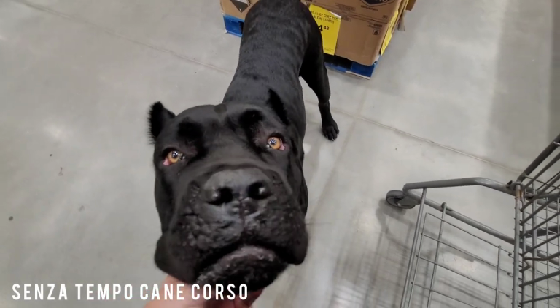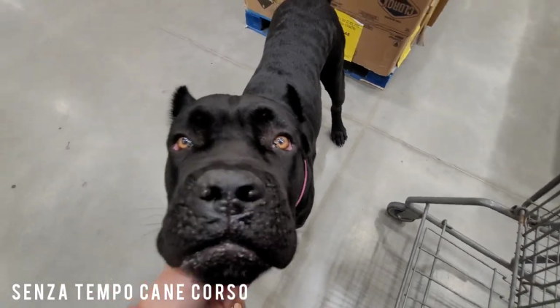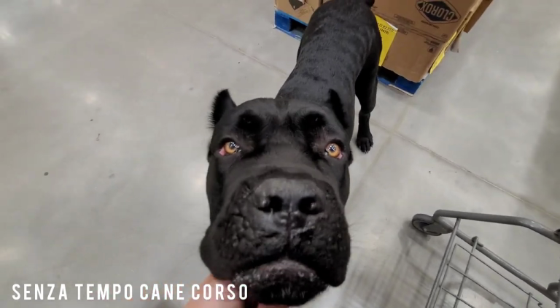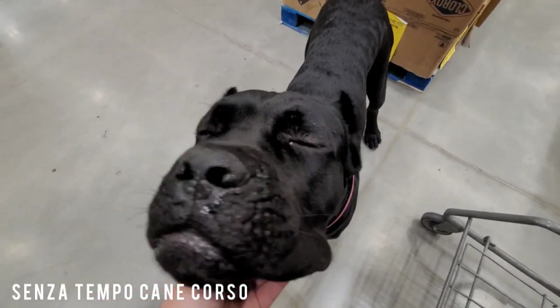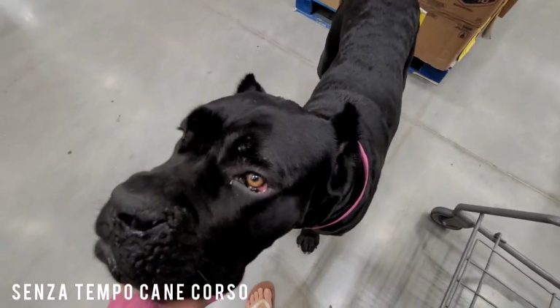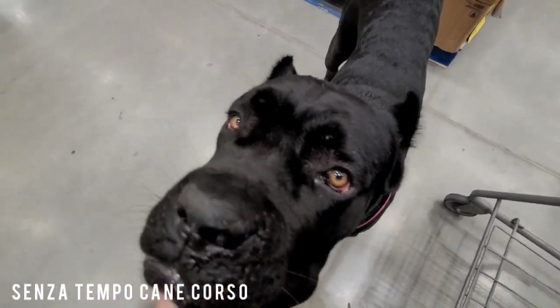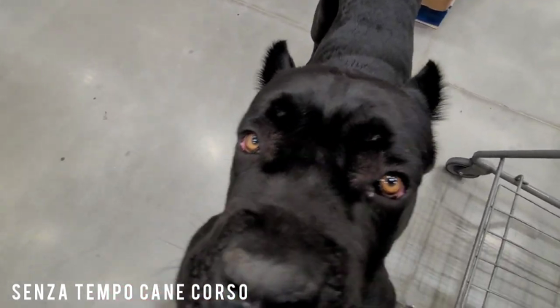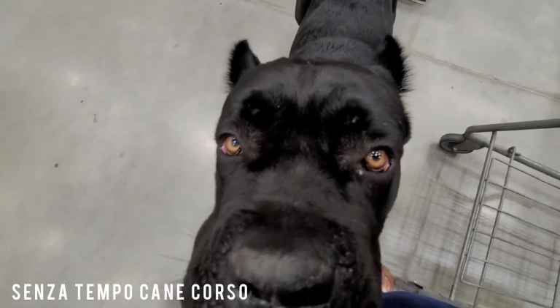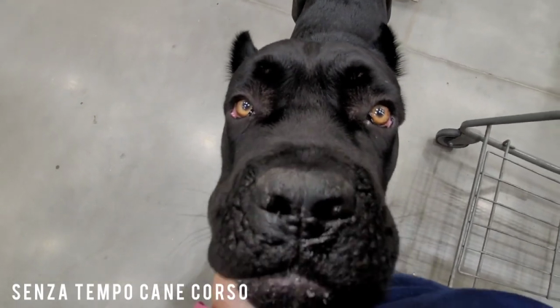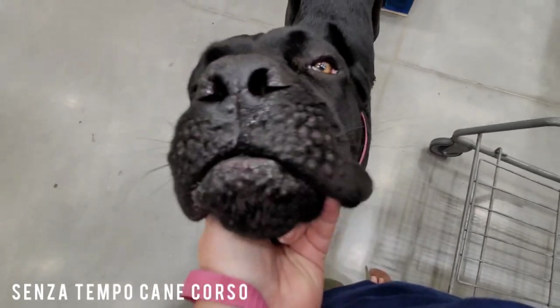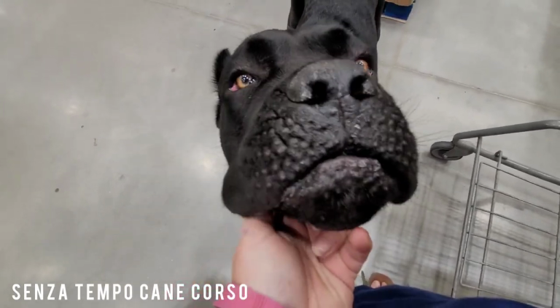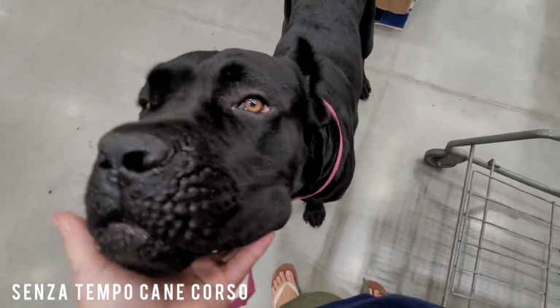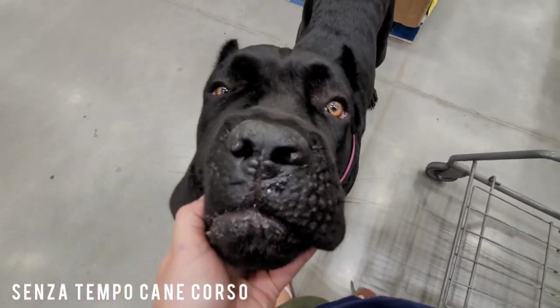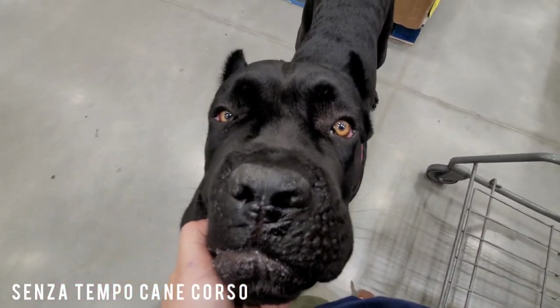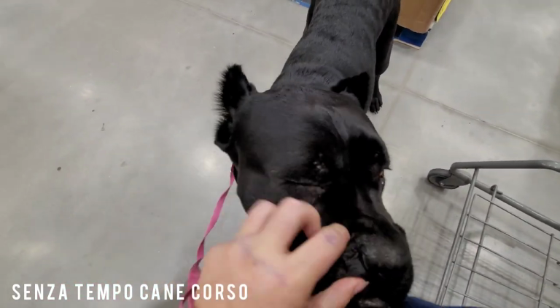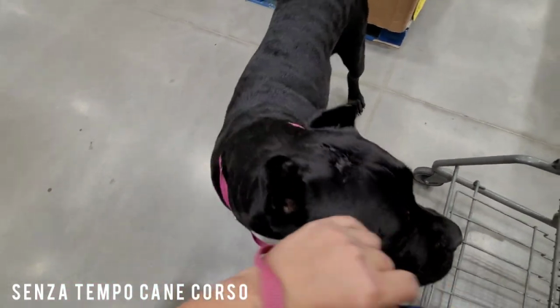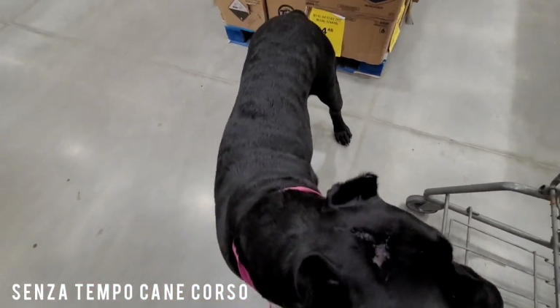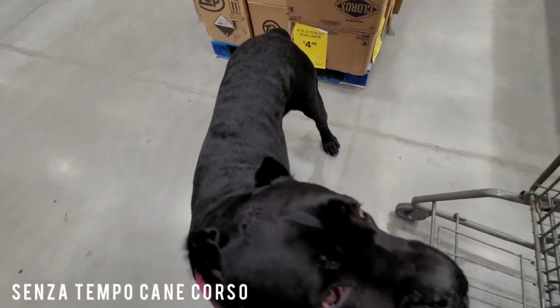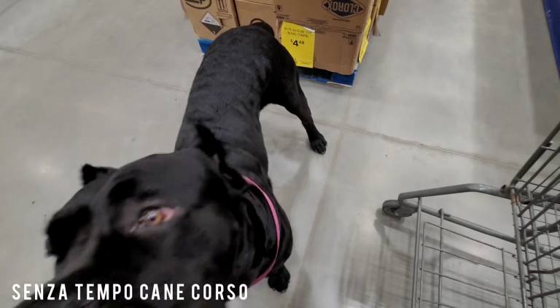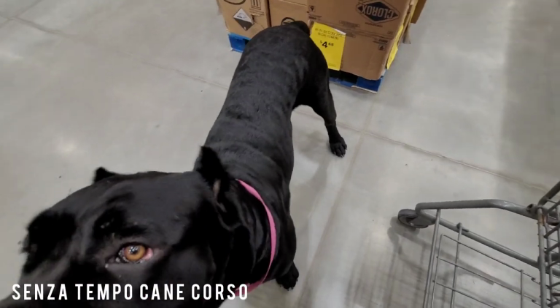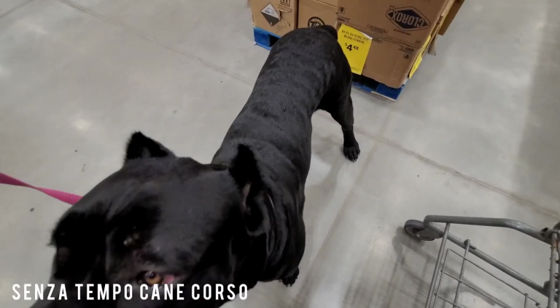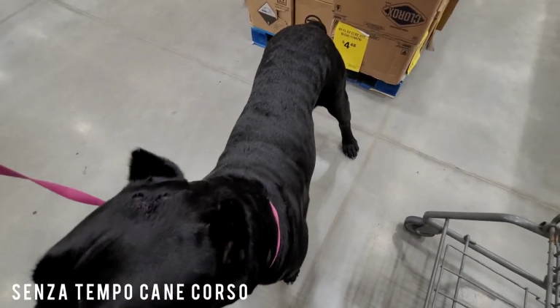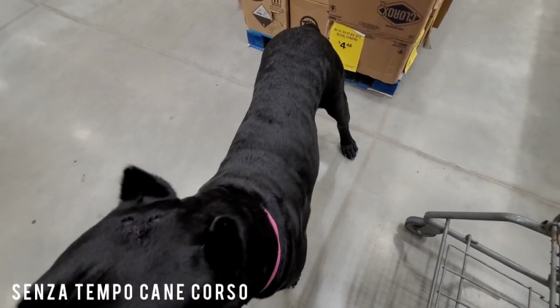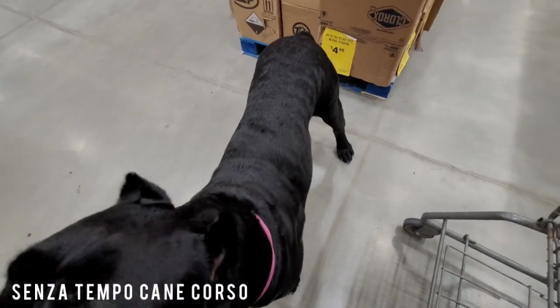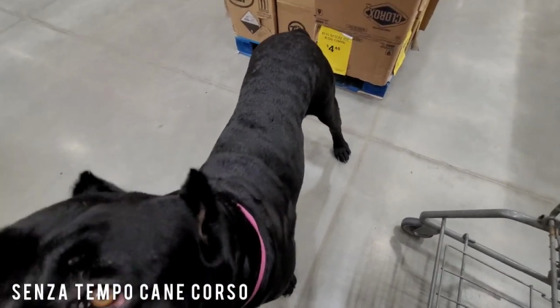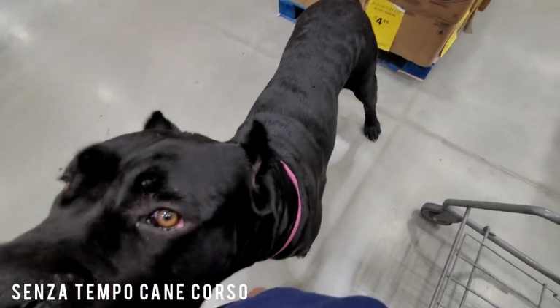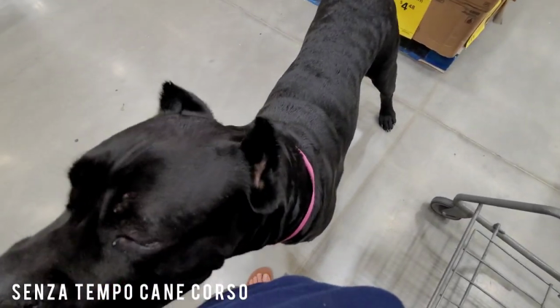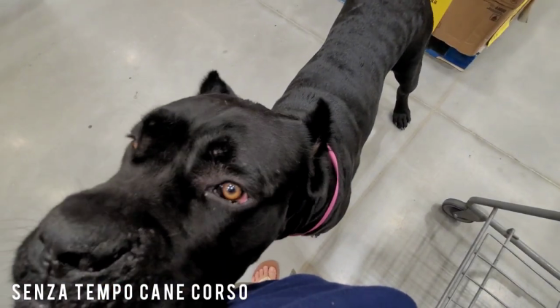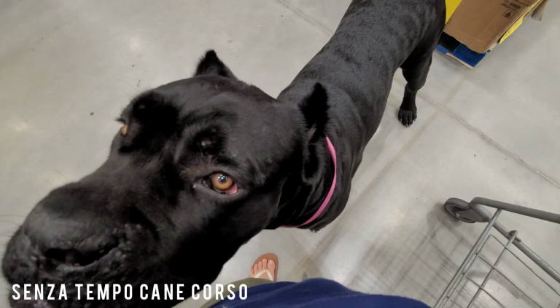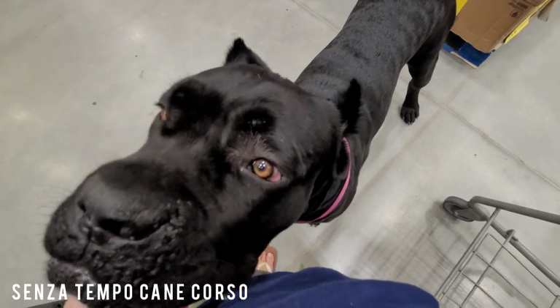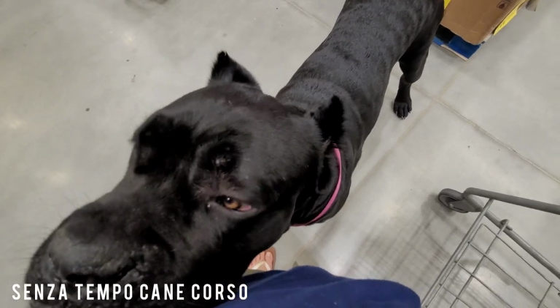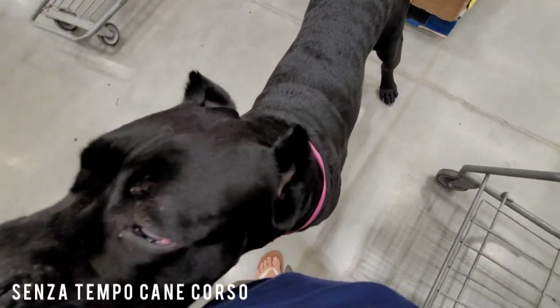Are you a big dog? Are you a big boy? Are you big? This camera angle sure doesn't make you look big. Oh my God, you look like a baby.